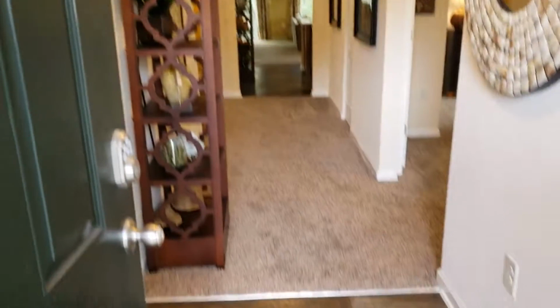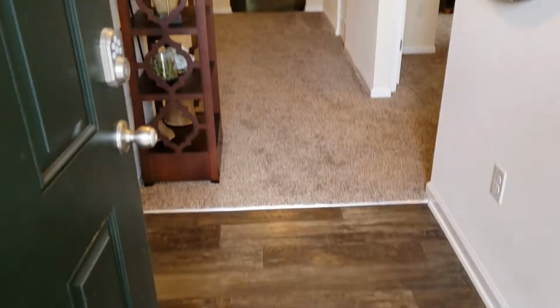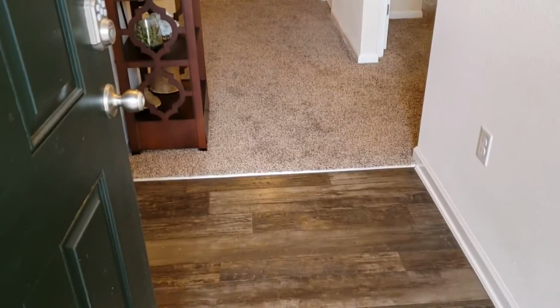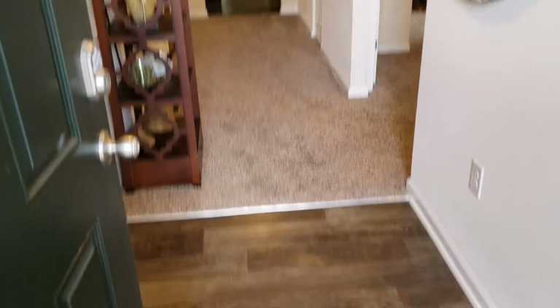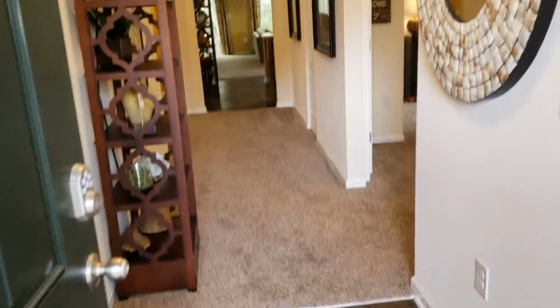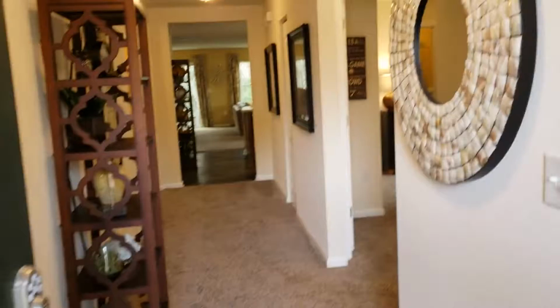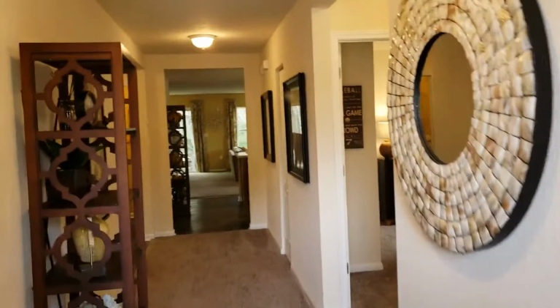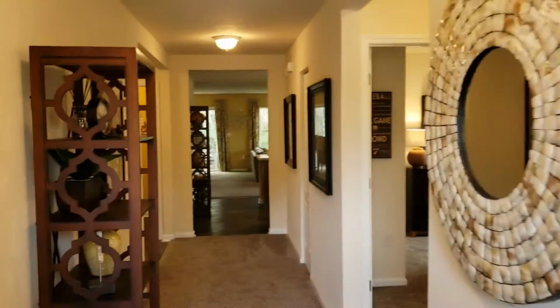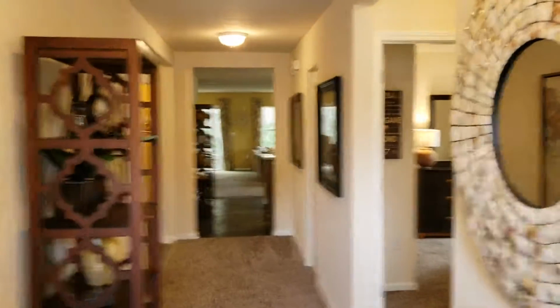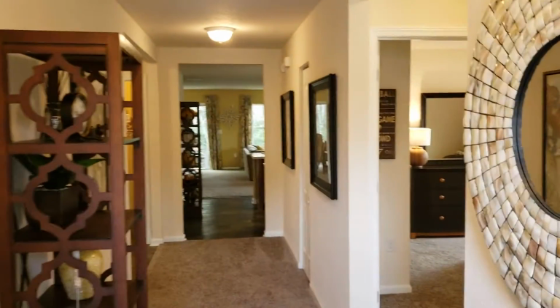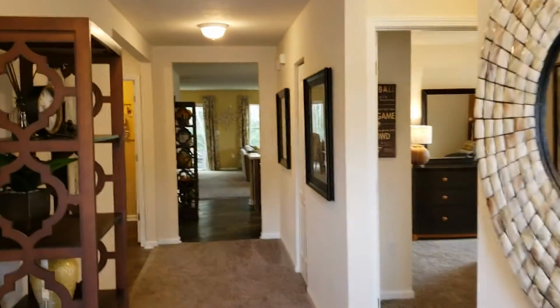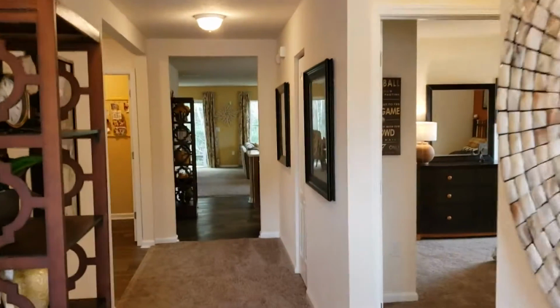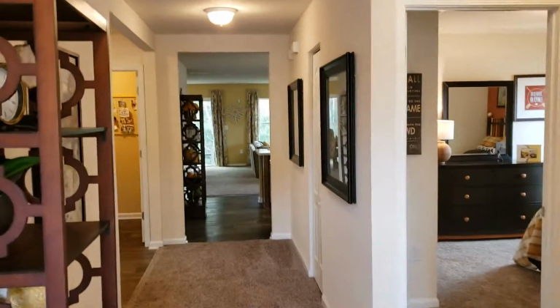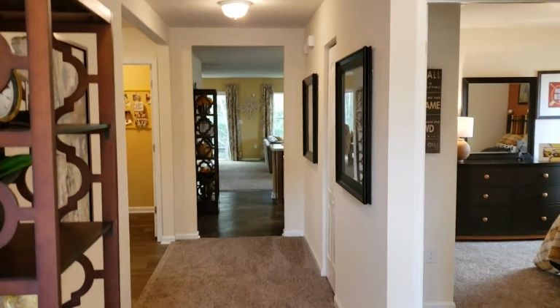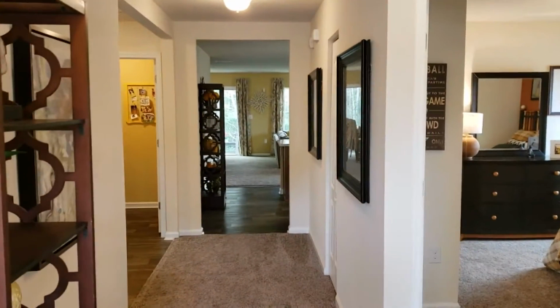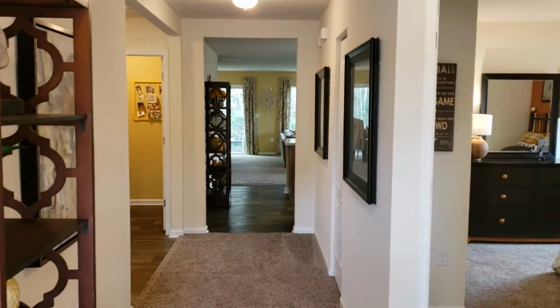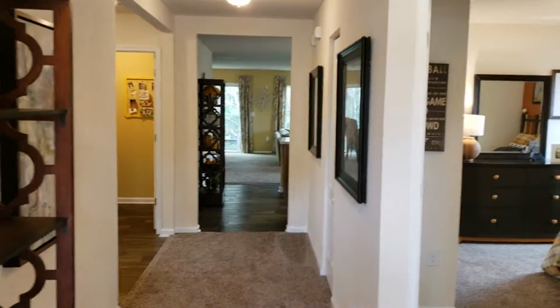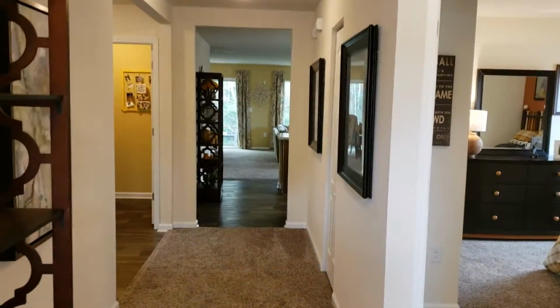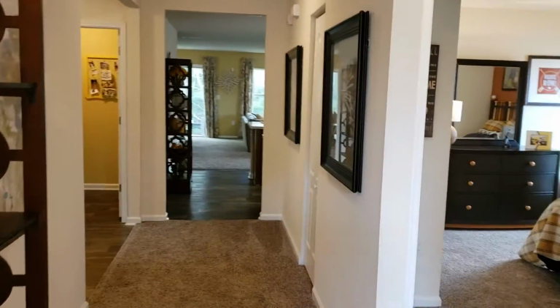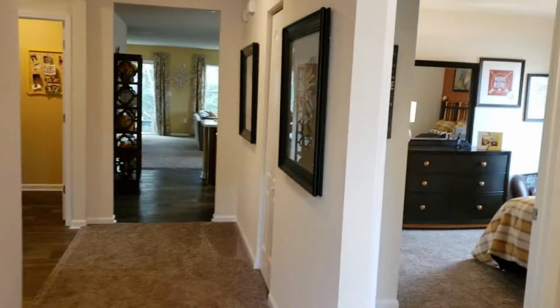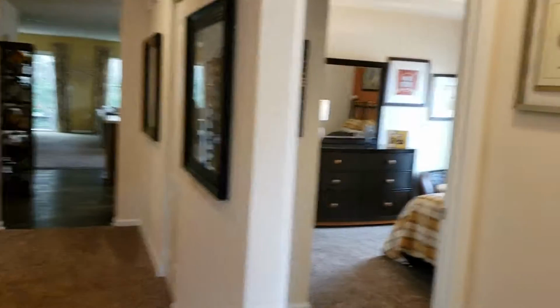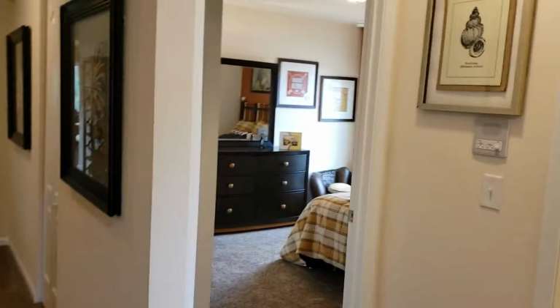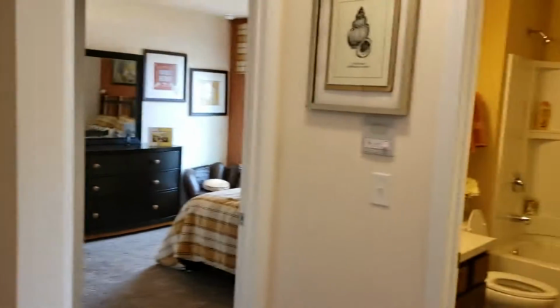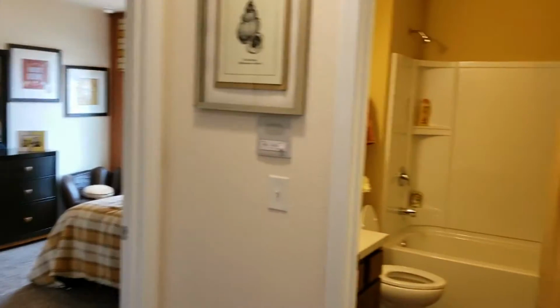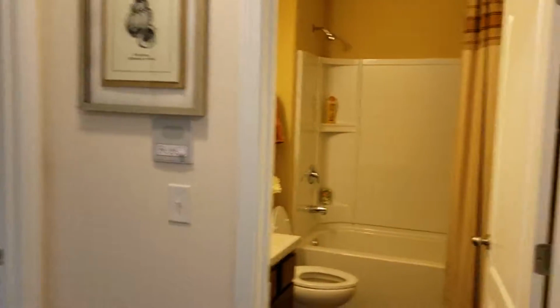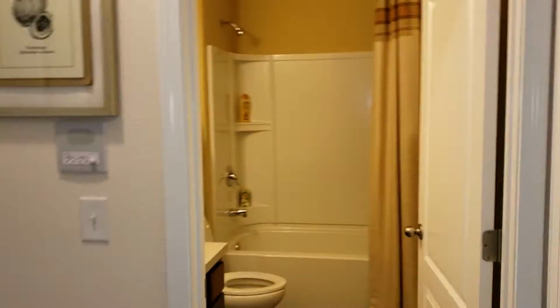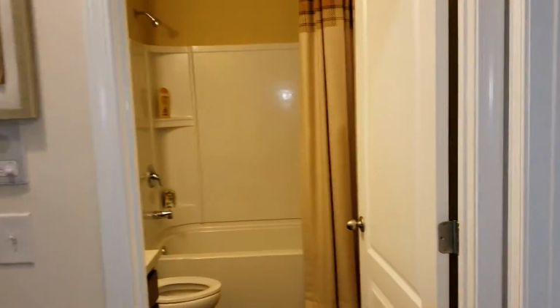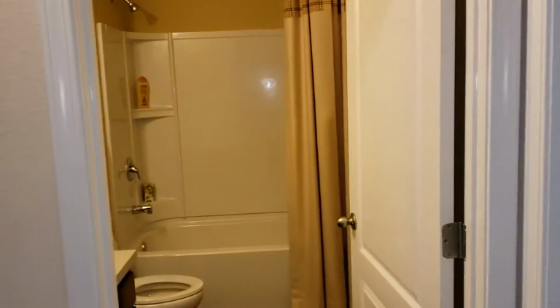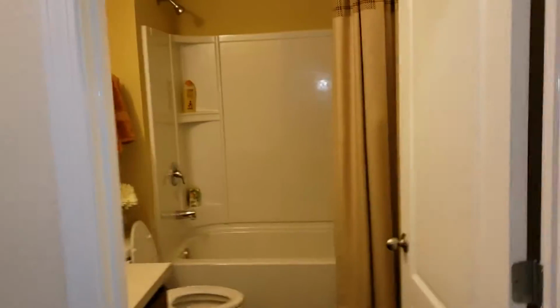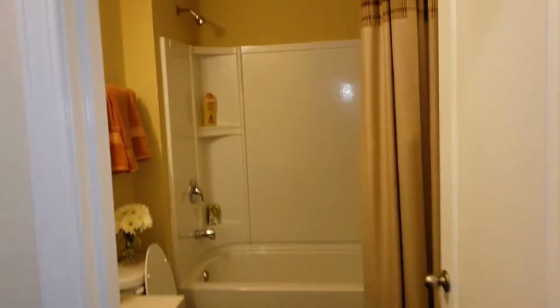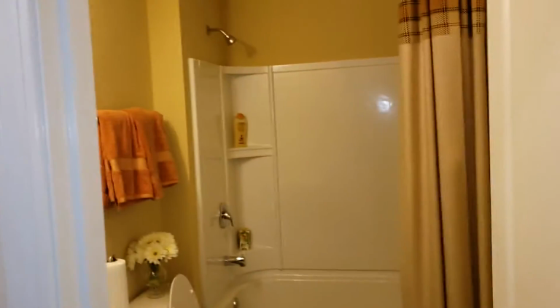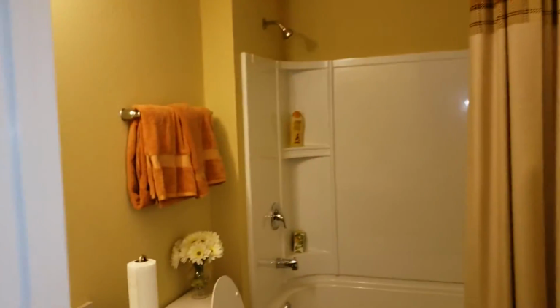This home here is beautifully laid out for a family. That is the hall bathroom there.